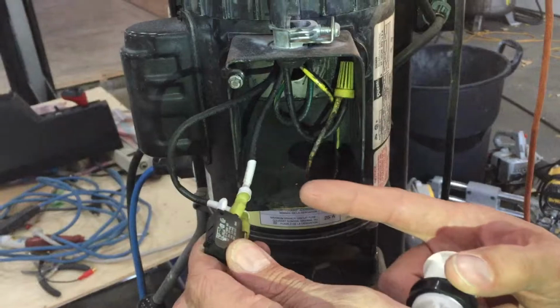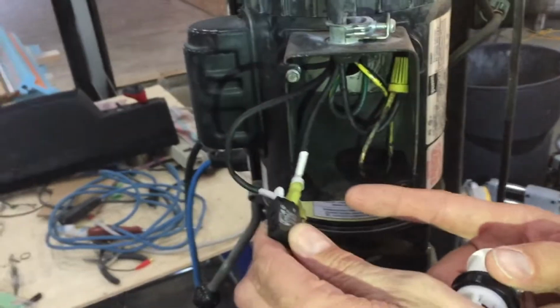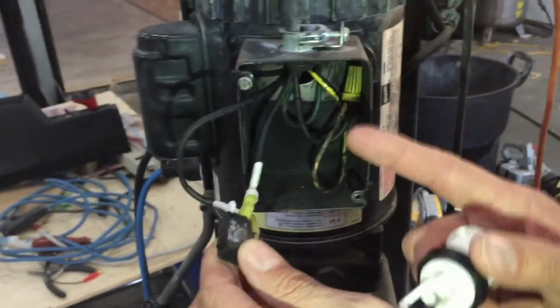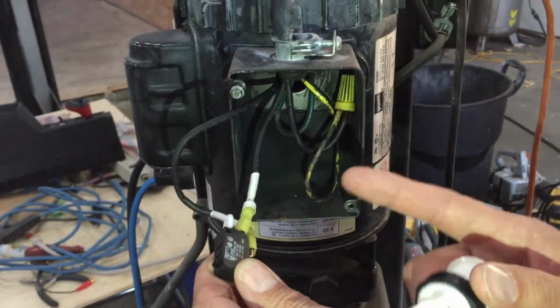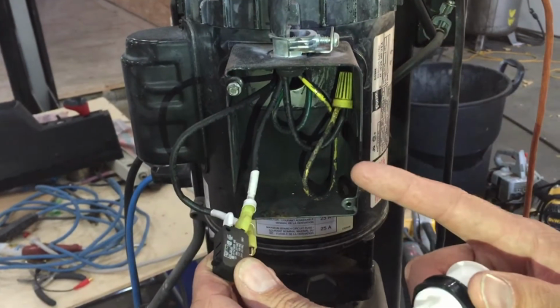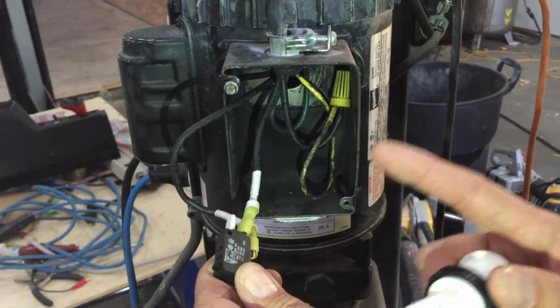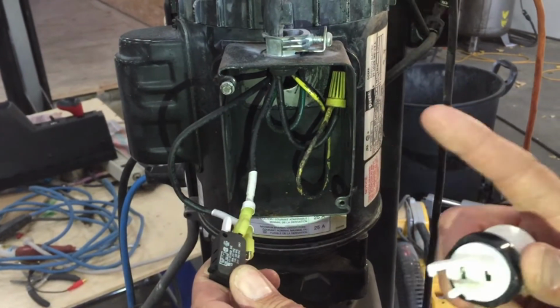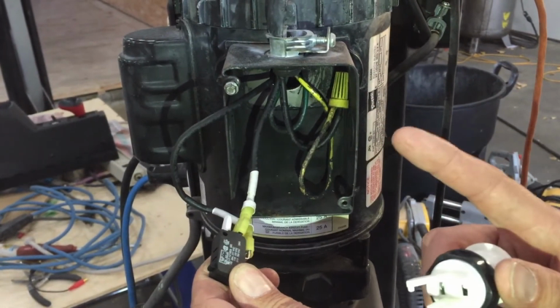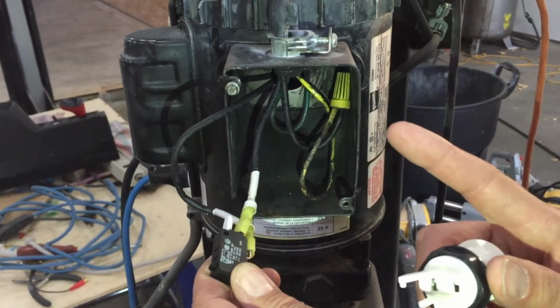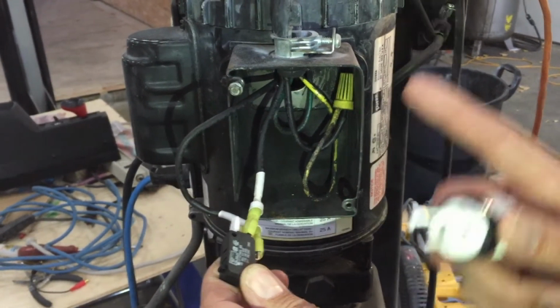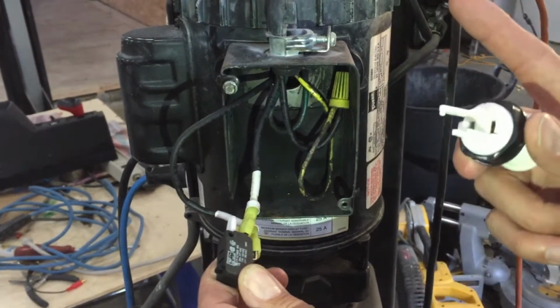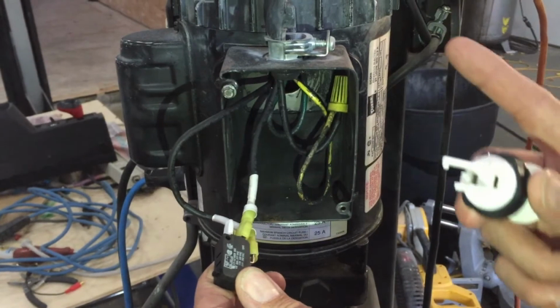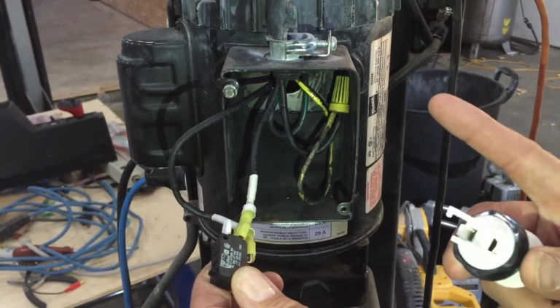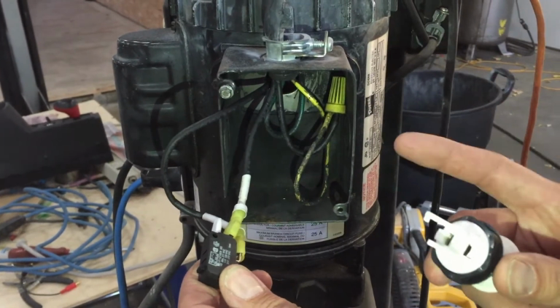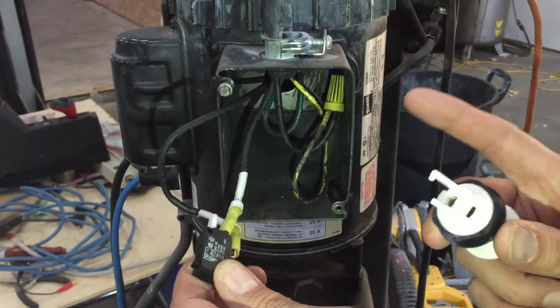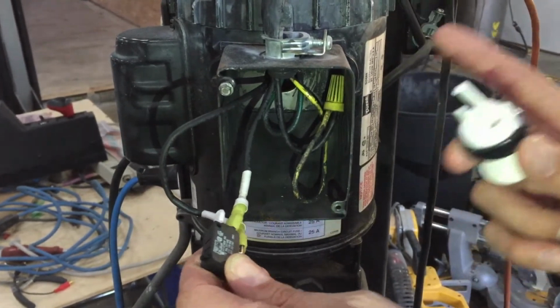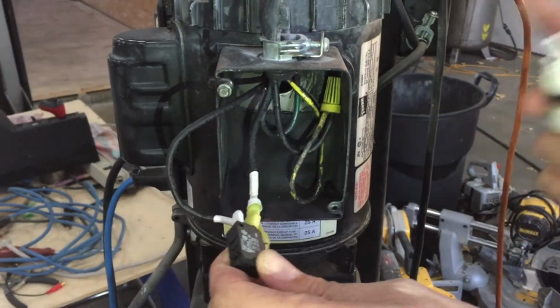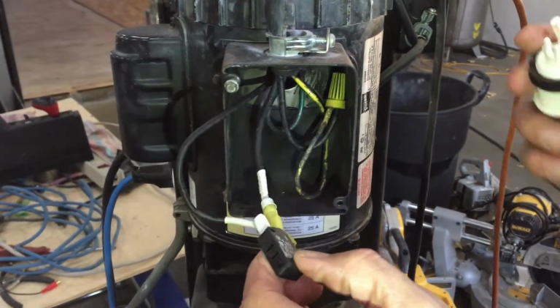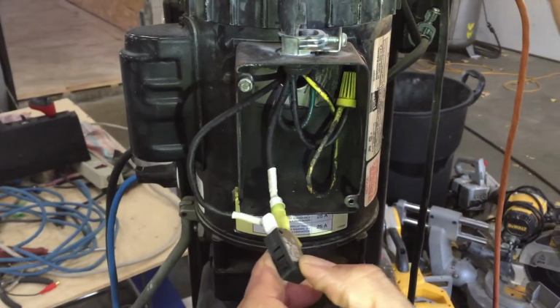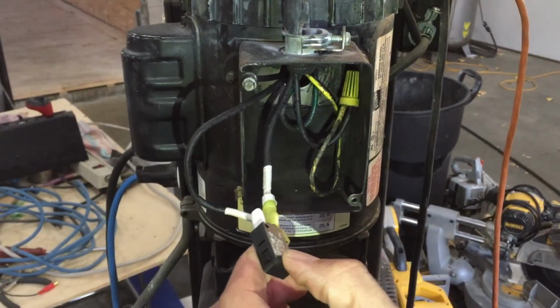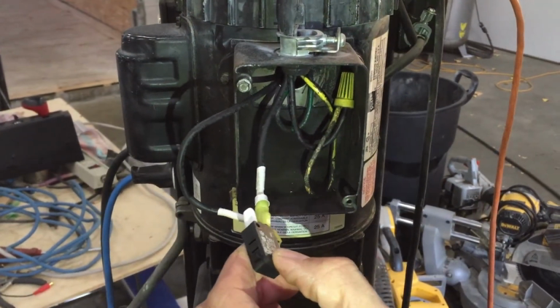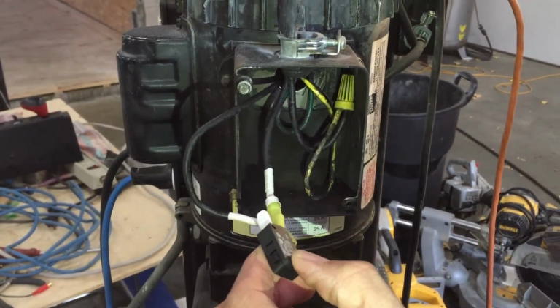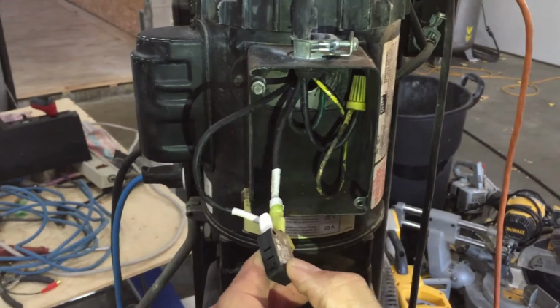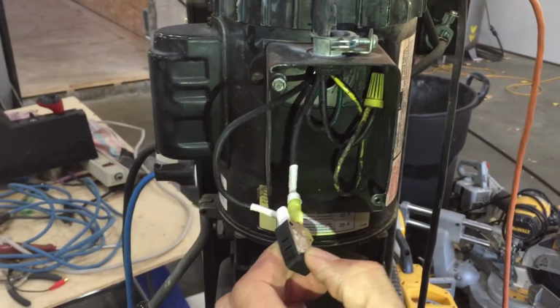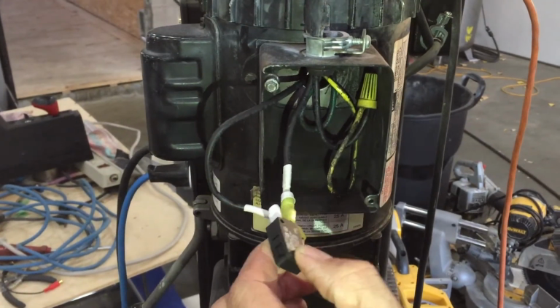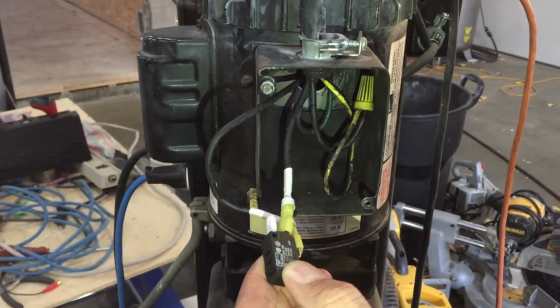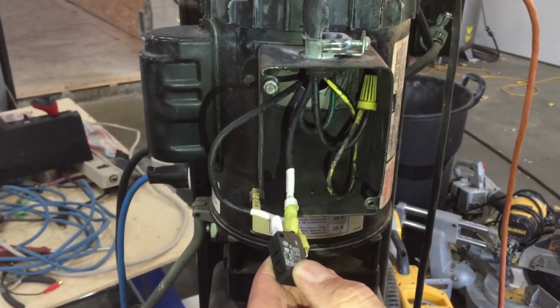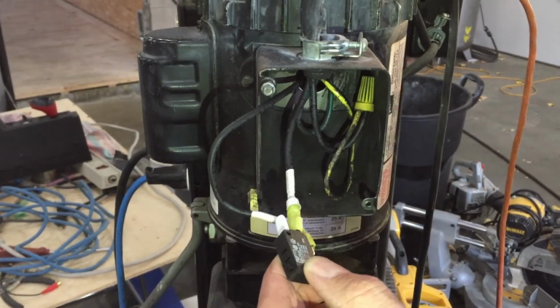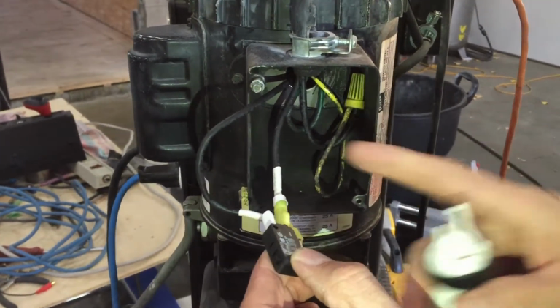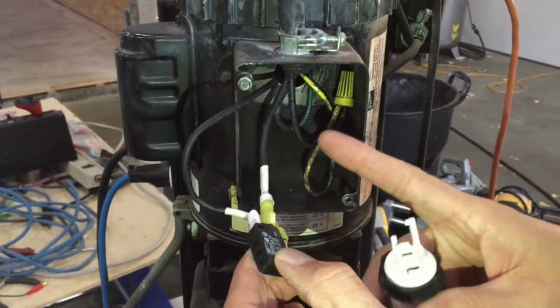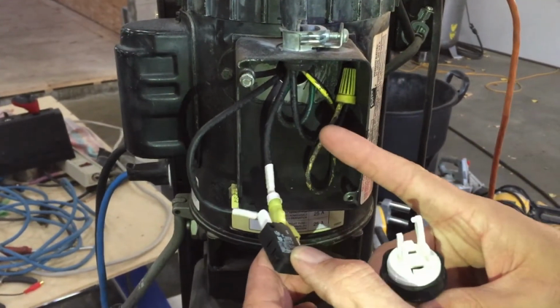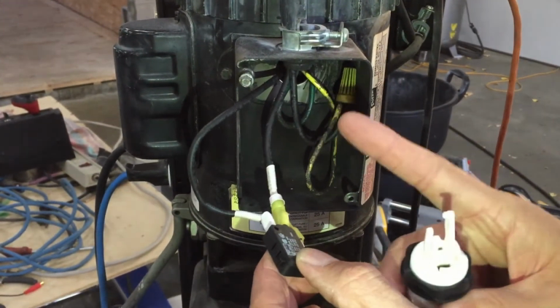I just want to show you this quickly. This isn't my typical car video, but it is related to my hoist here. I have a Wheeltronics or a Jim Bean hoist in my shop, and the switch here actually fried.